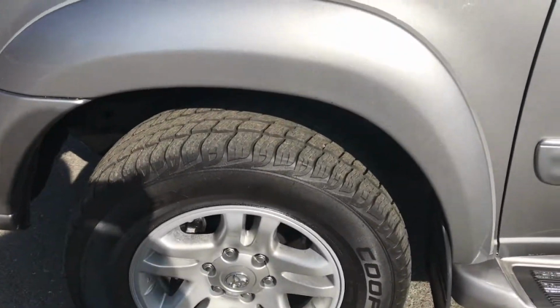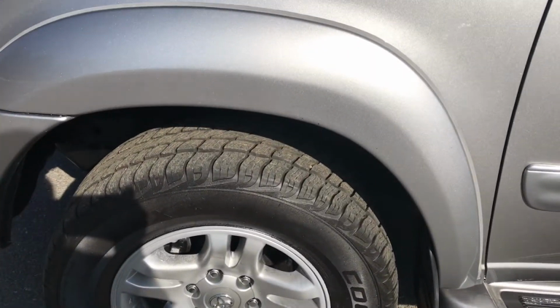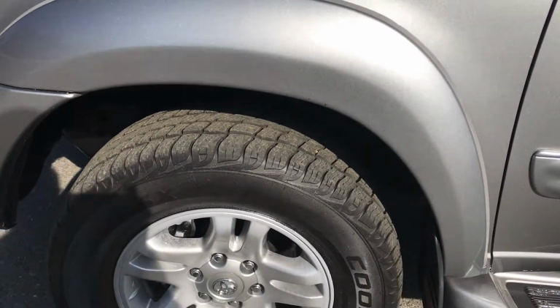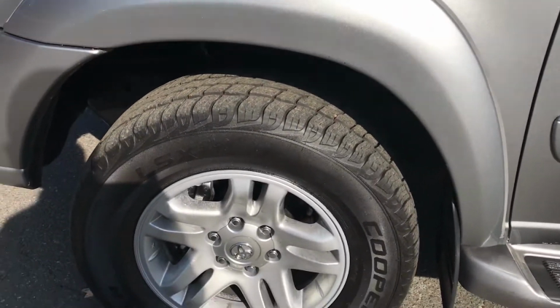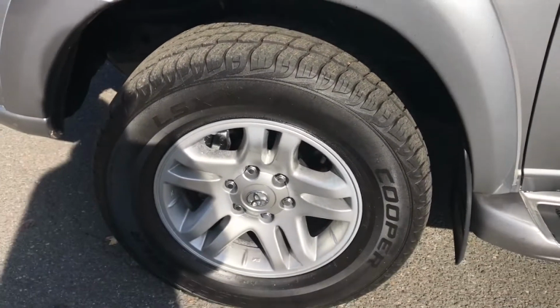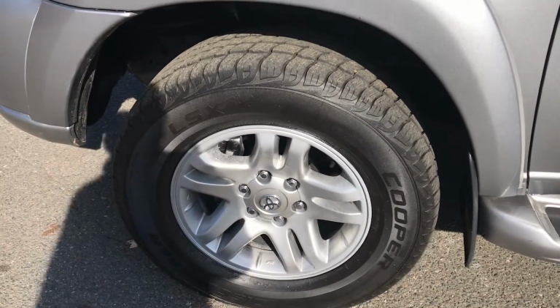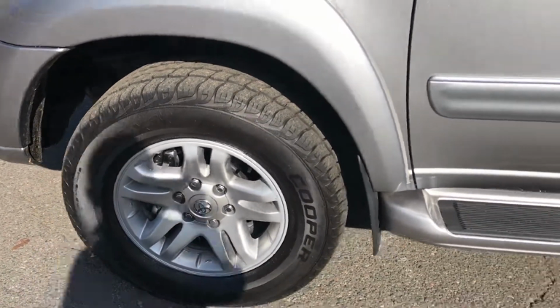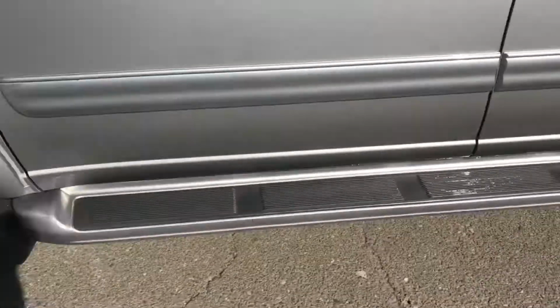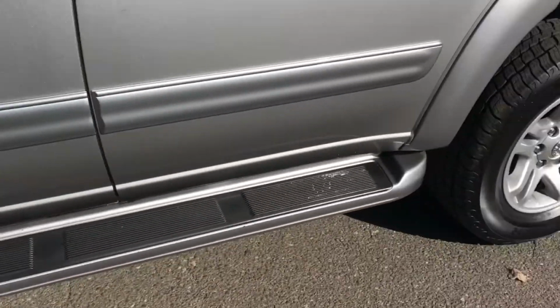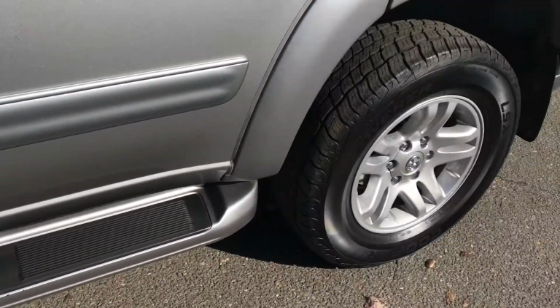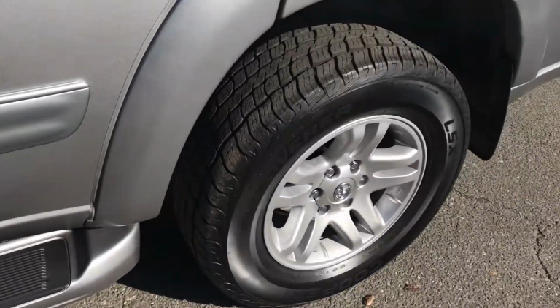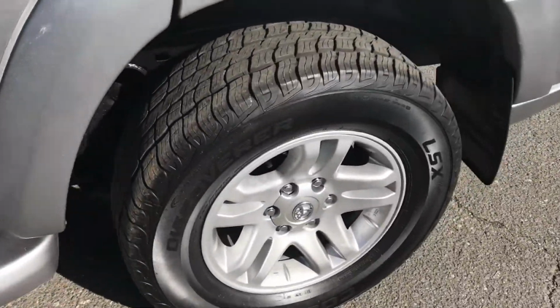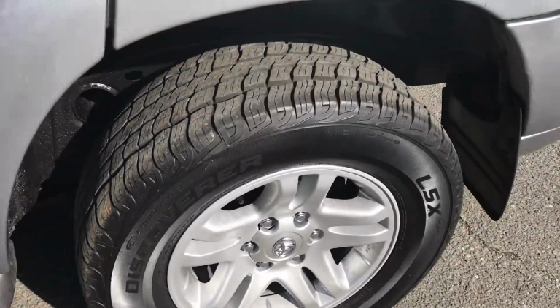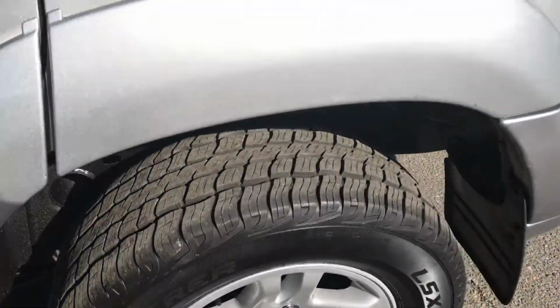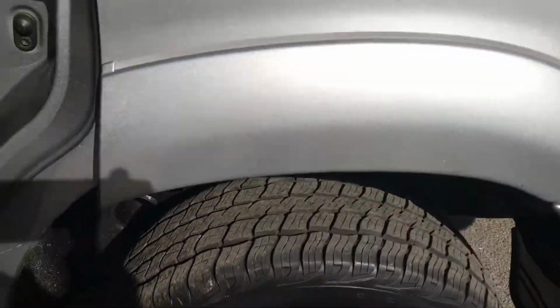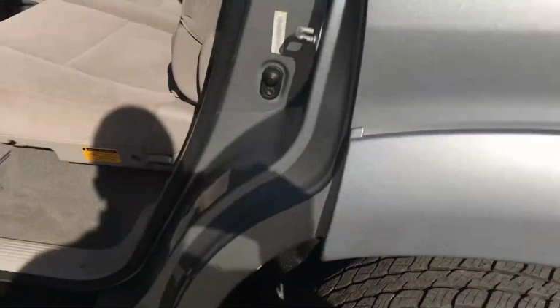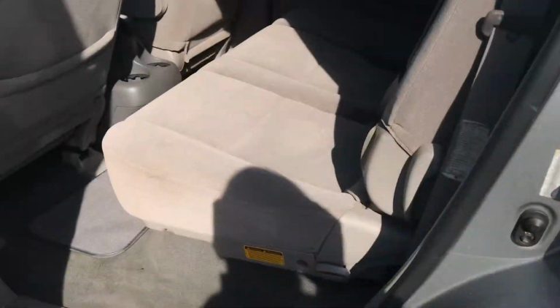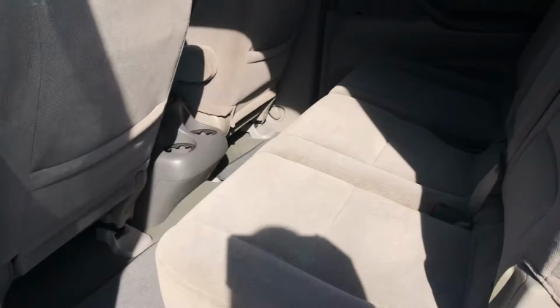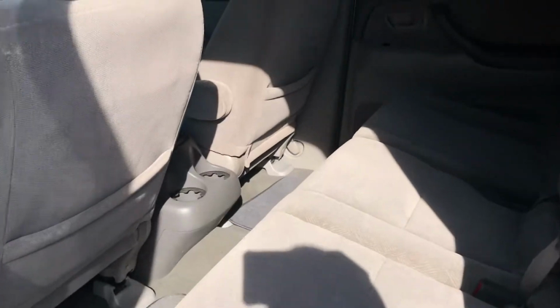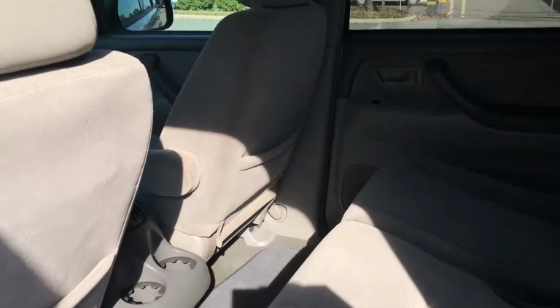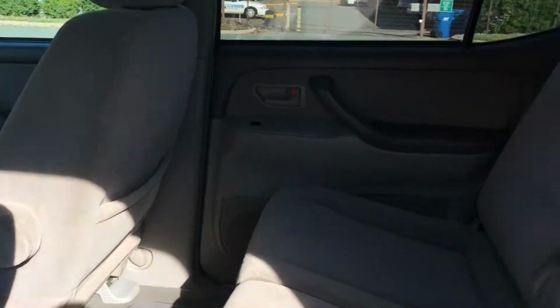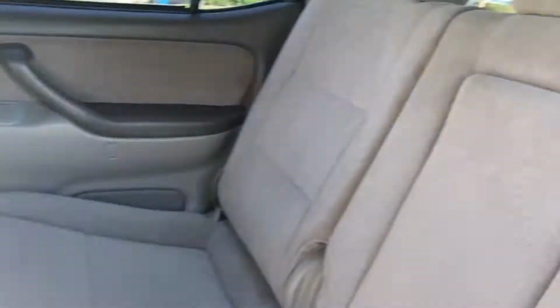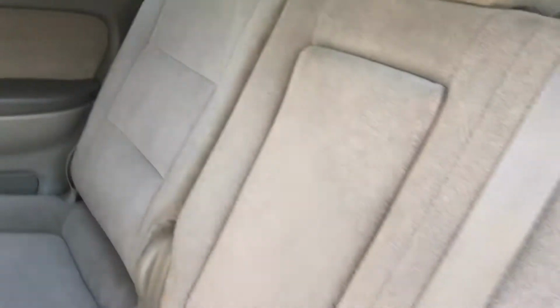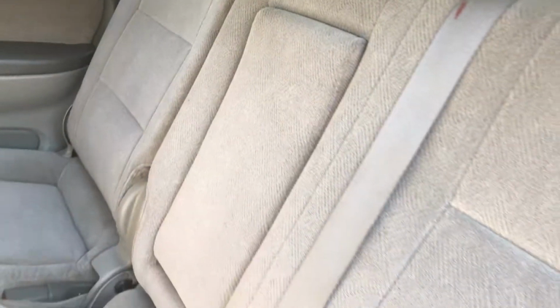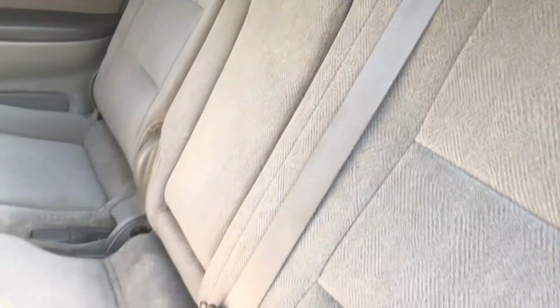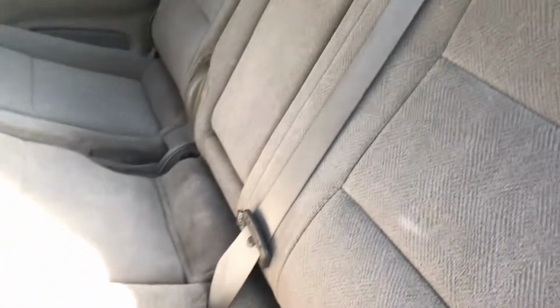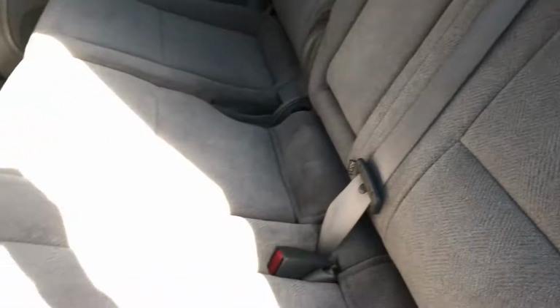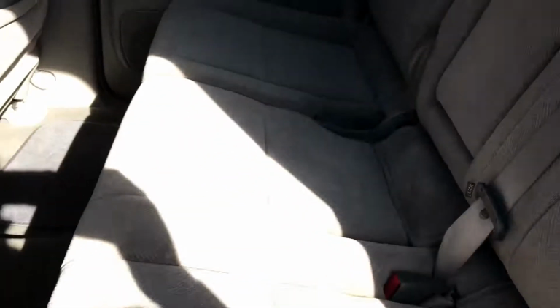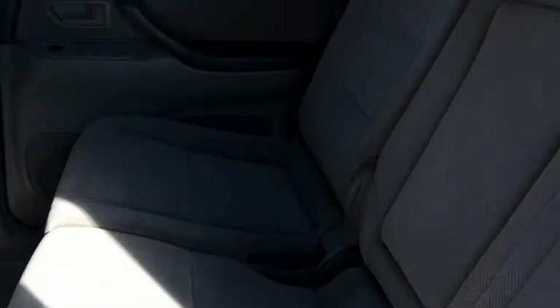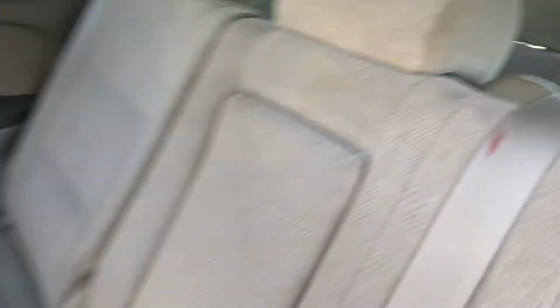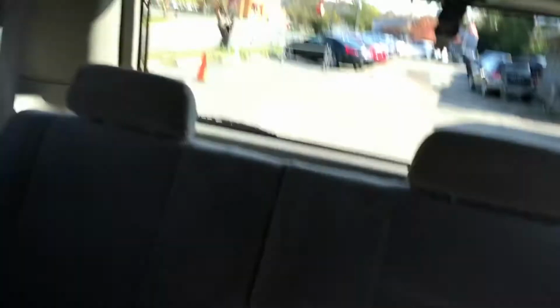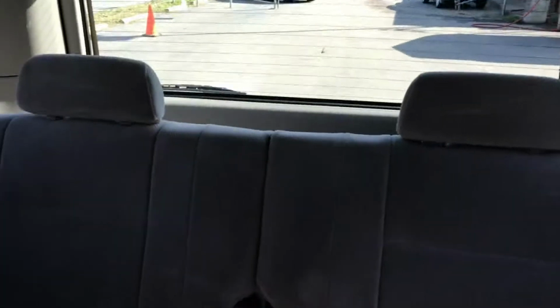The tires are like new, rims have no curb rash. Looking at the interior of this vehicle, all the upholstery is just like new. It still smells like a new car in here.